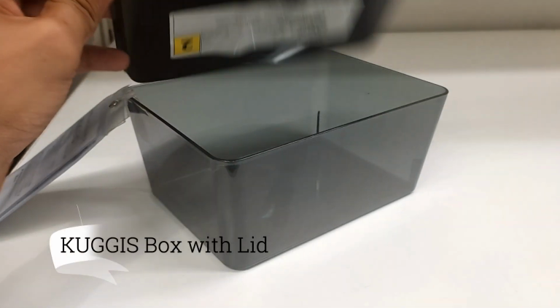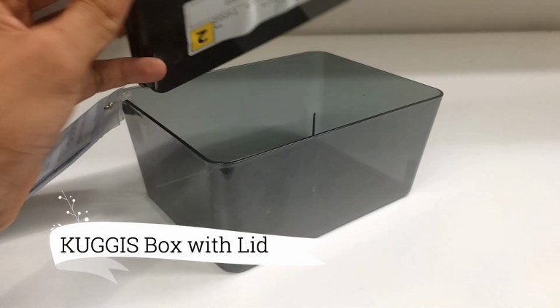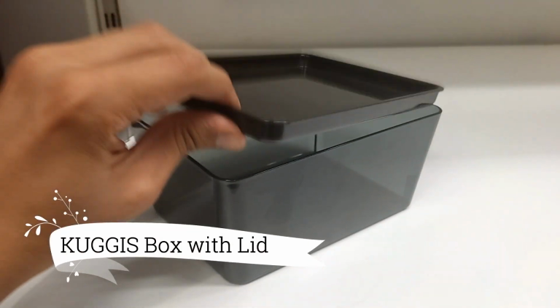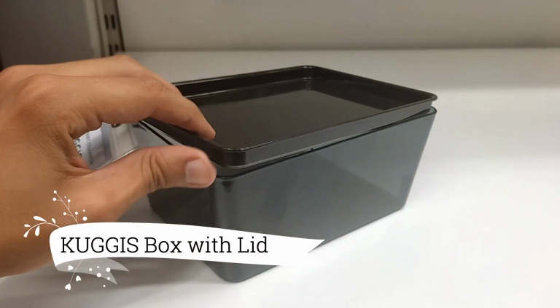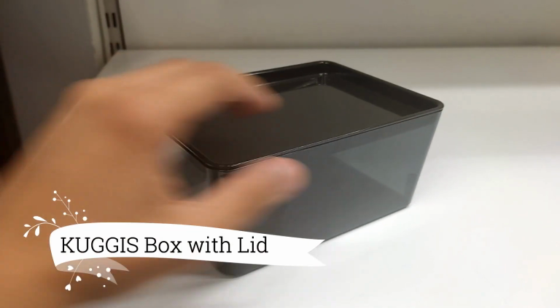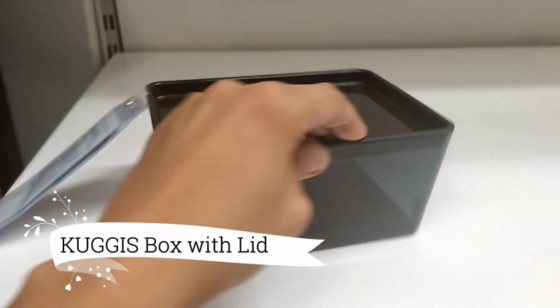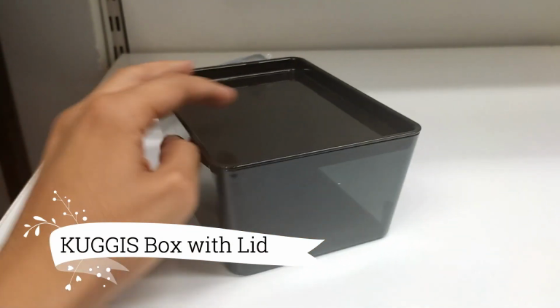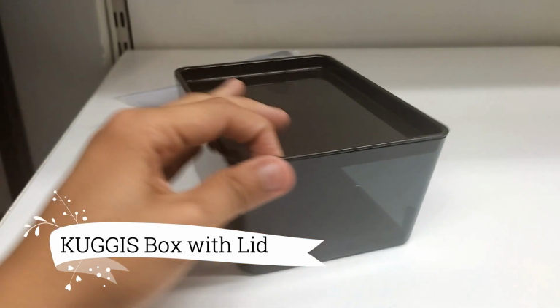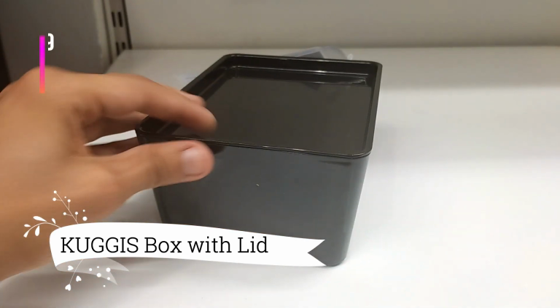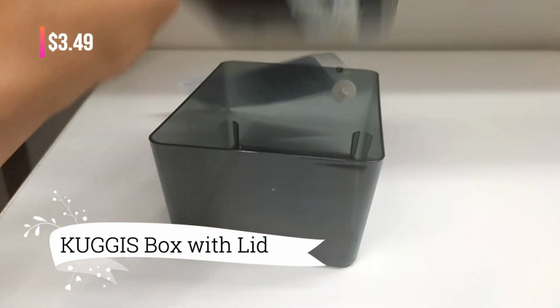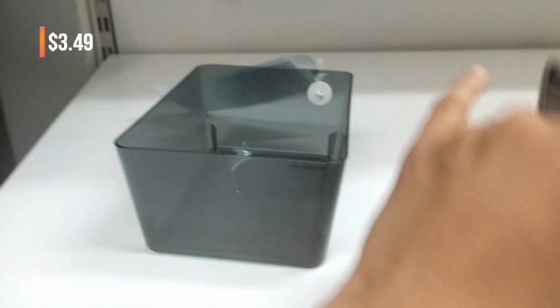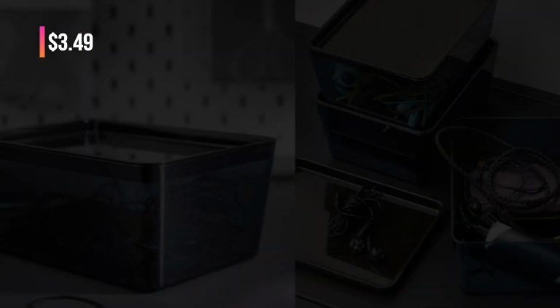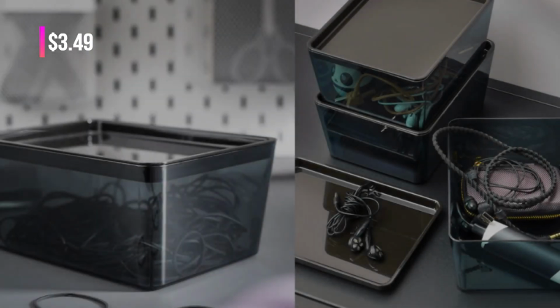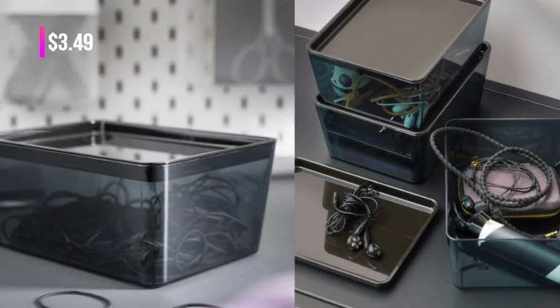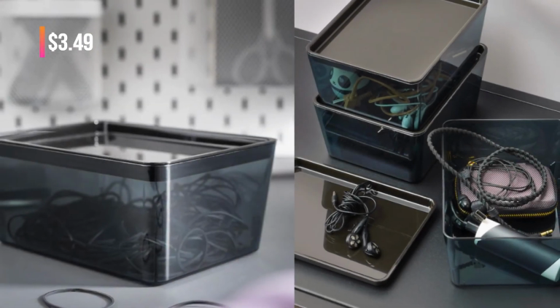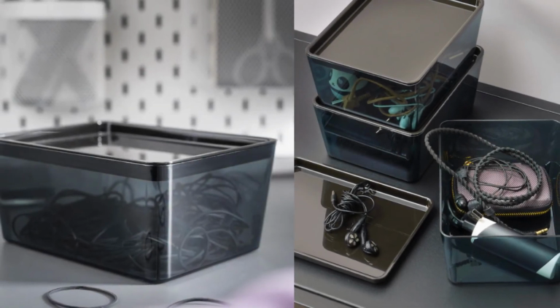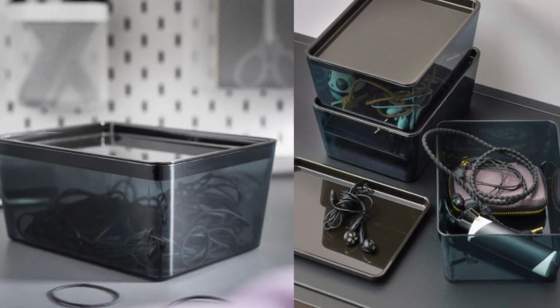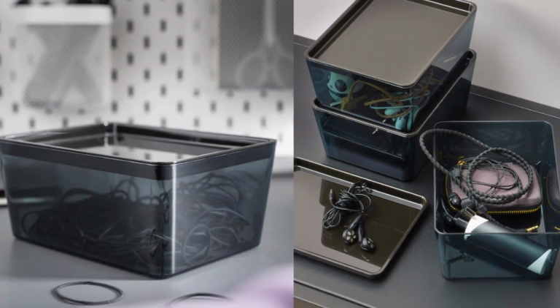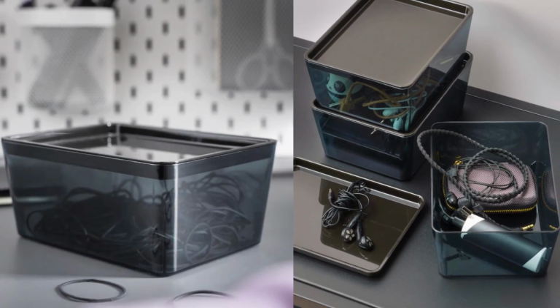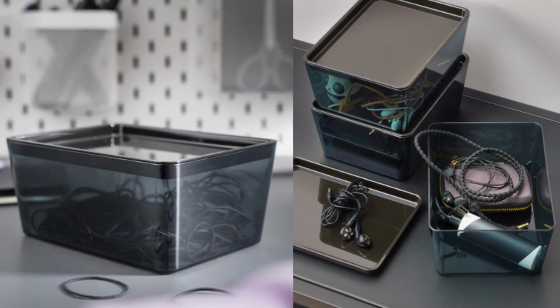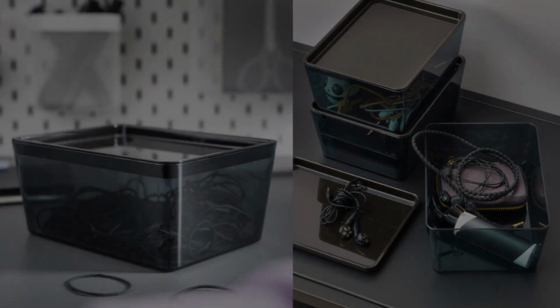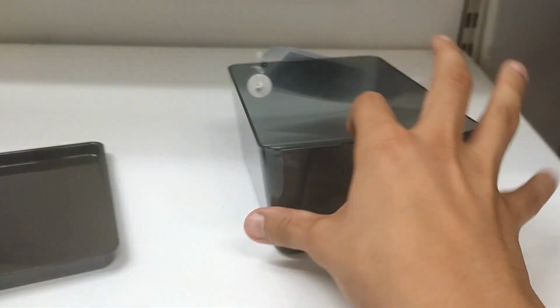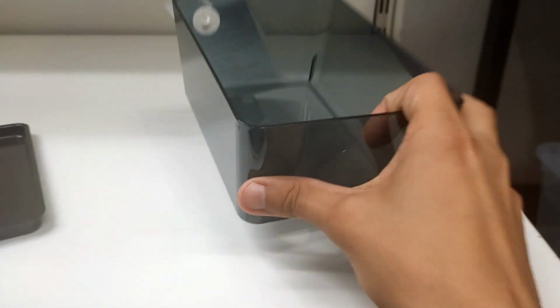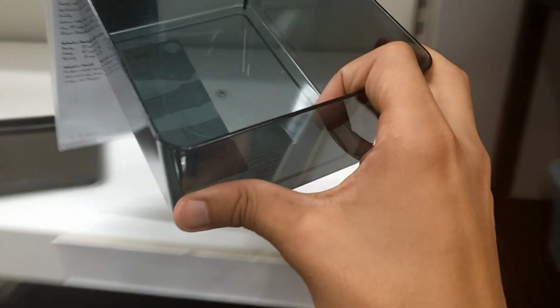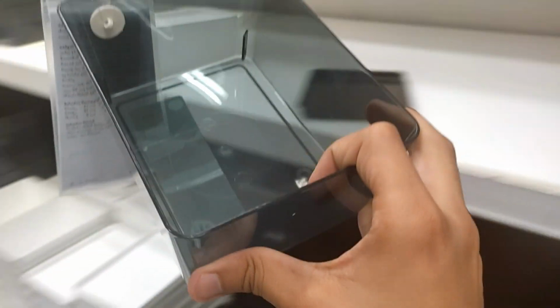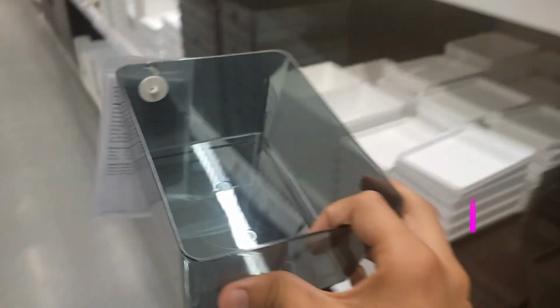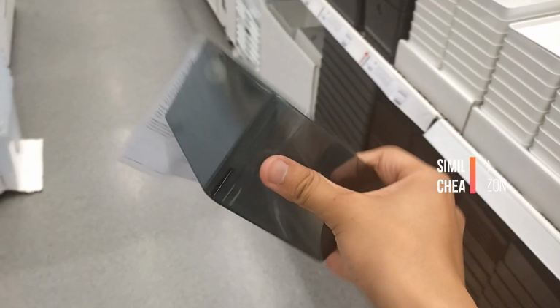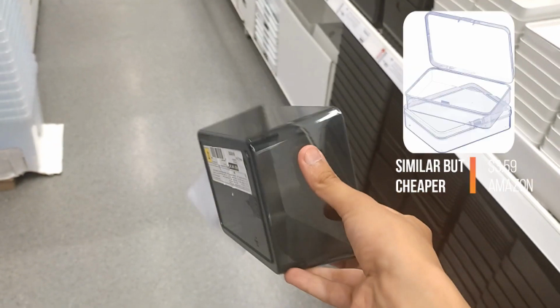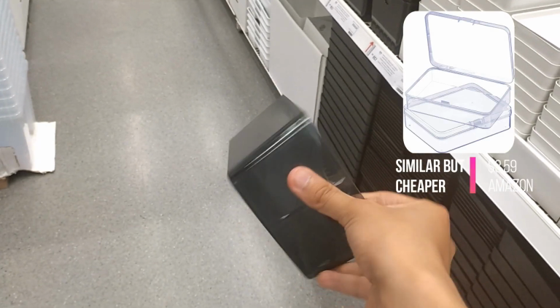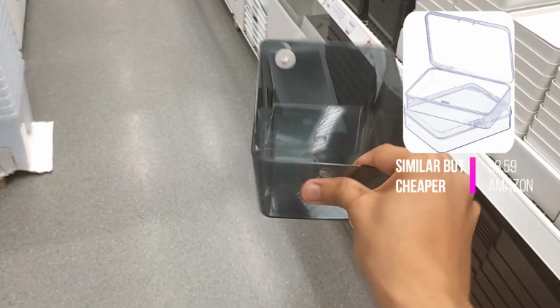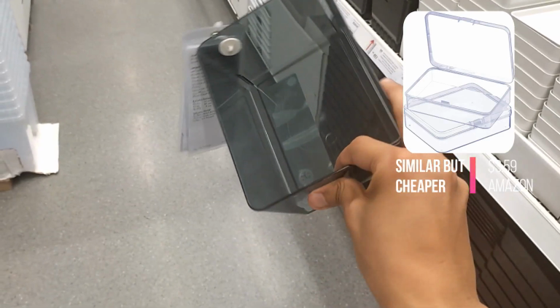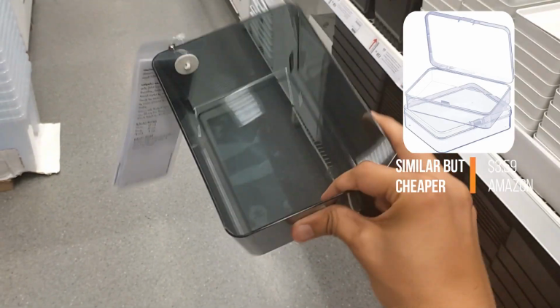Now let's take a look at the Kugis Box with lid, available at $3.49. This storage box is a game changer when it comes to organizing small gadgets. Its compact size is perfect for keeping your essentials in one place.